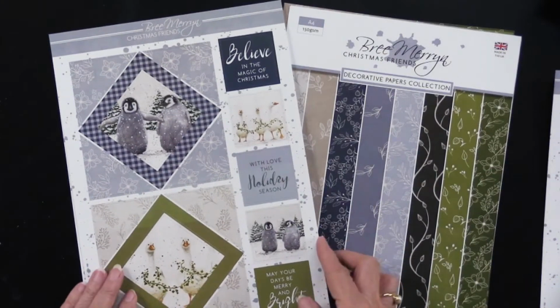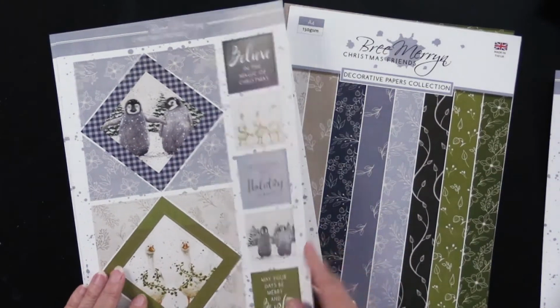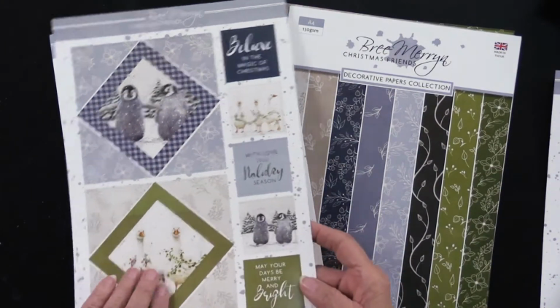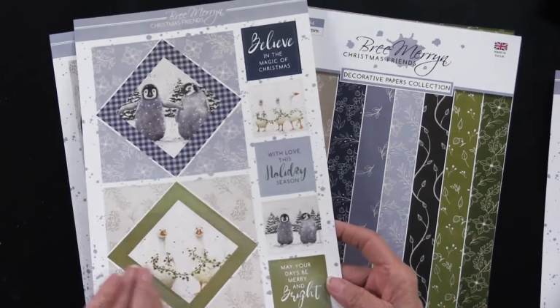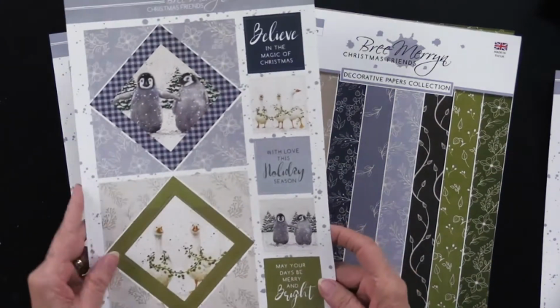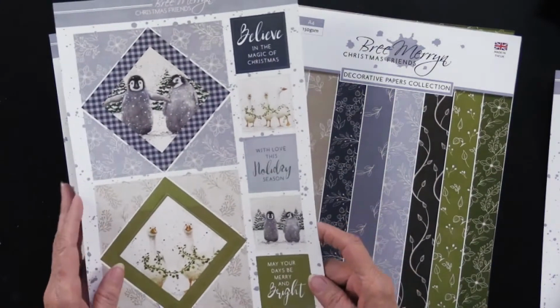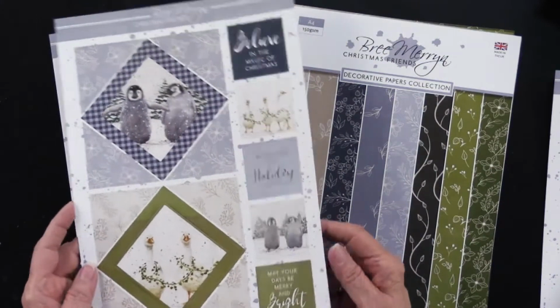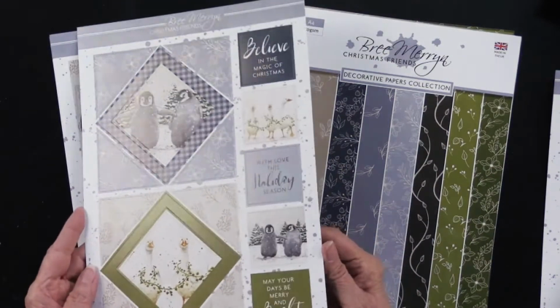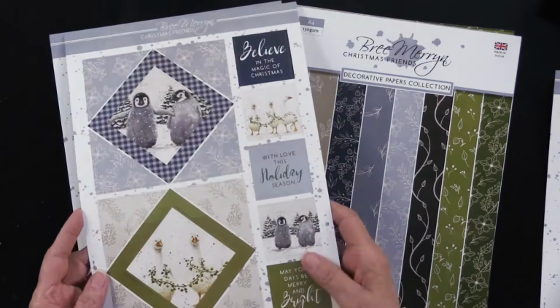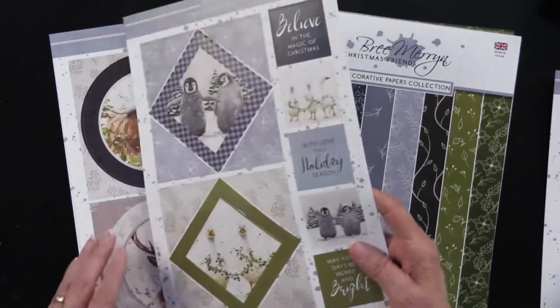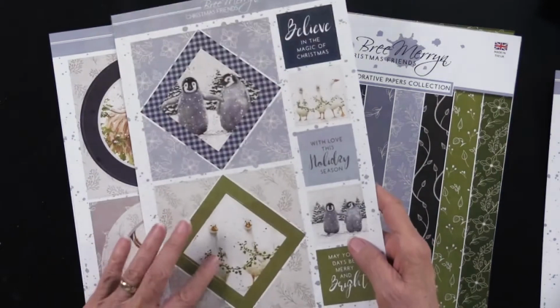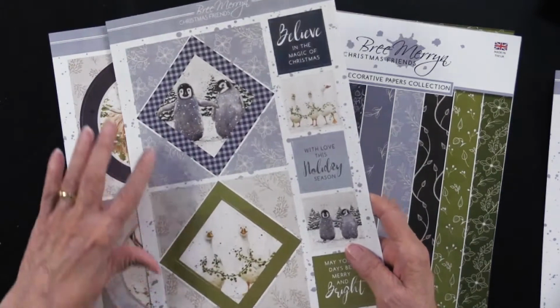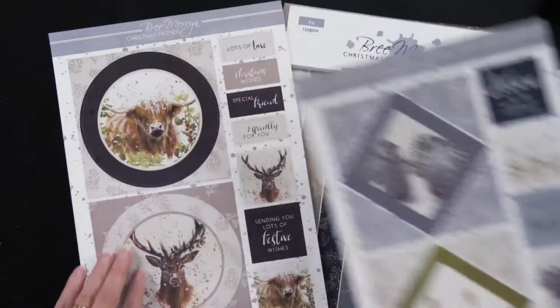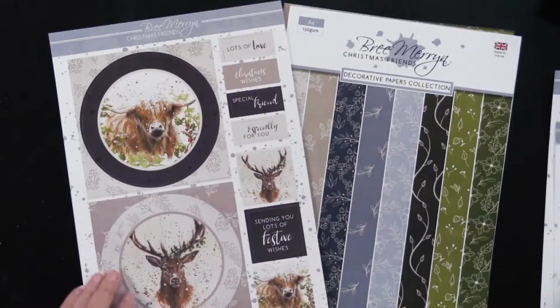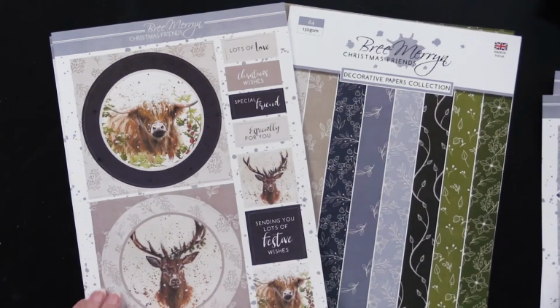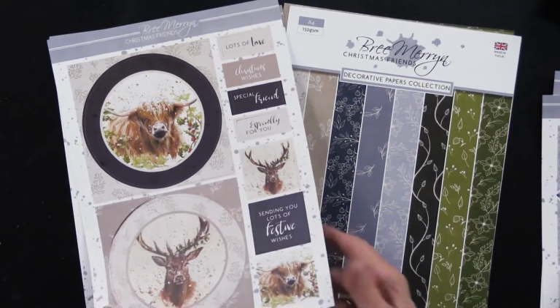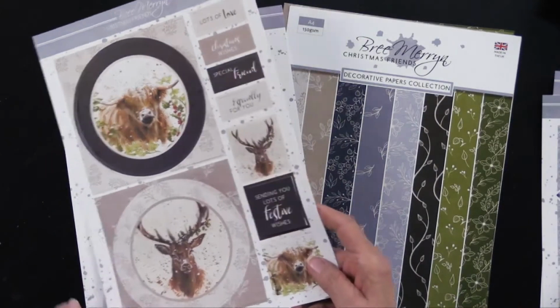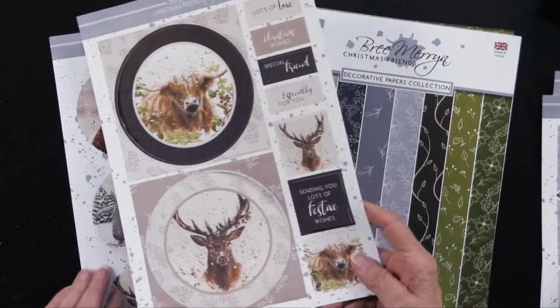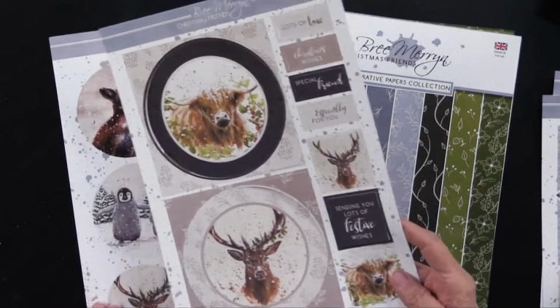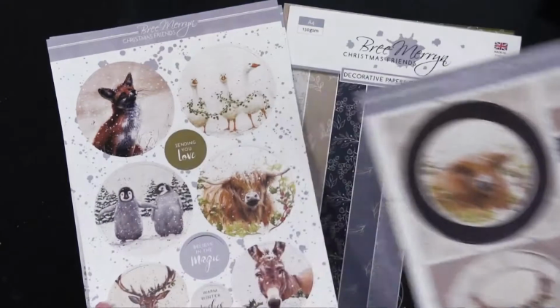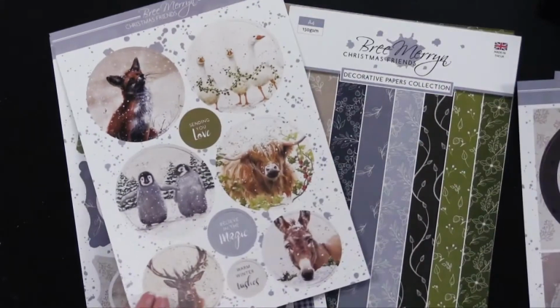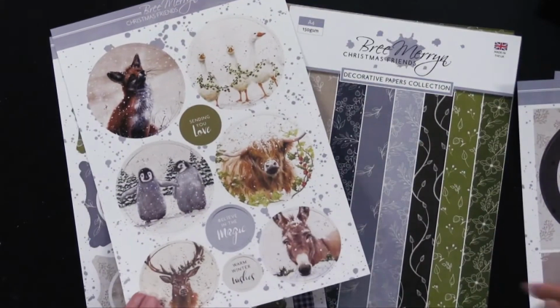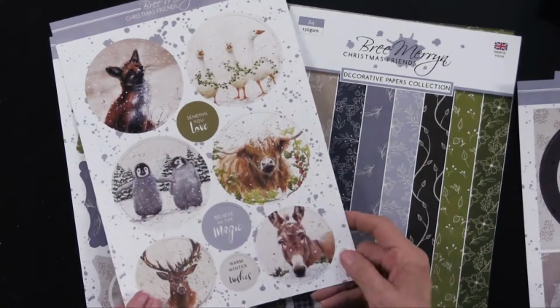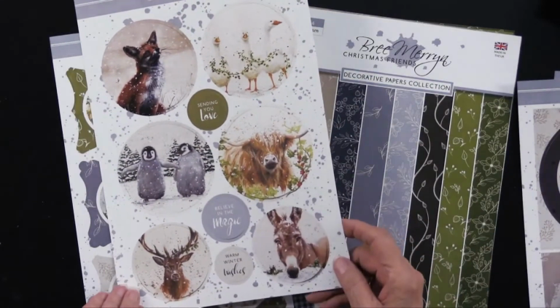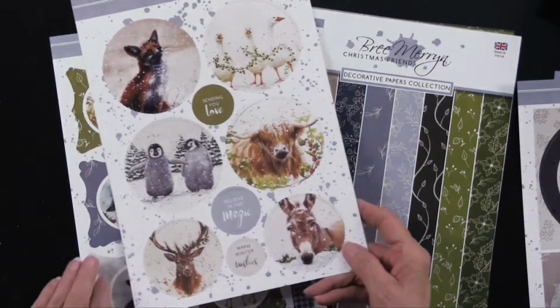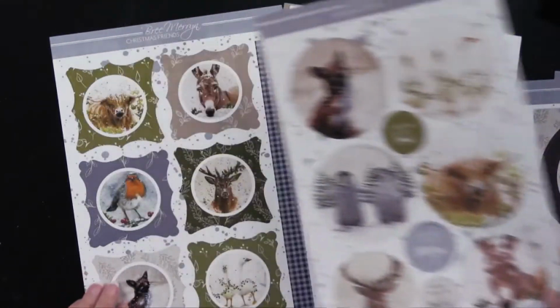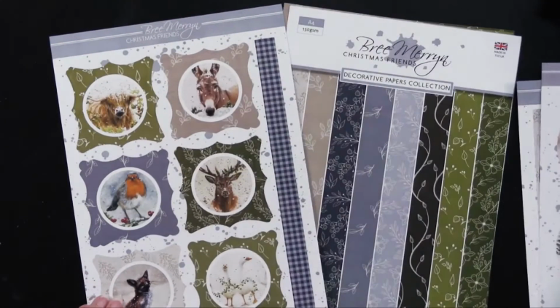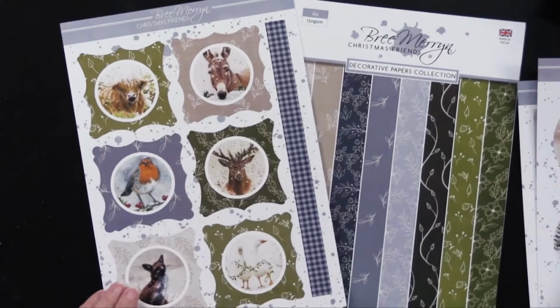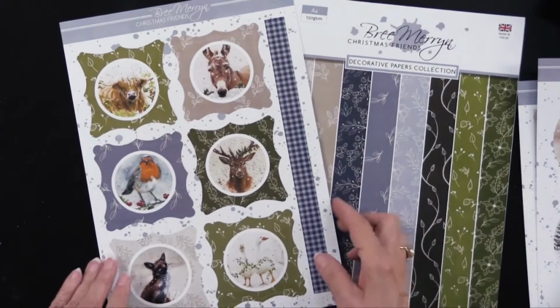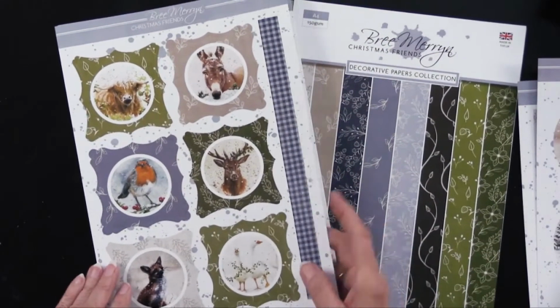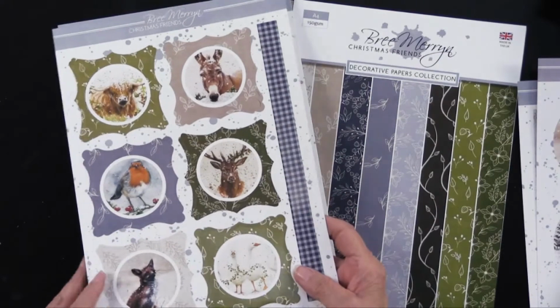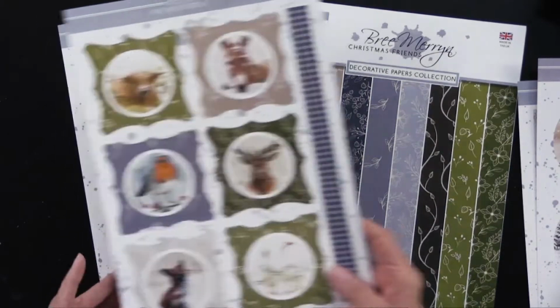I take that back because these are — so you do have just some with frames. You can see the geese, you can see the penguins, got the deer, the ox, fox, donkey, robin. Just a wonderful collection.